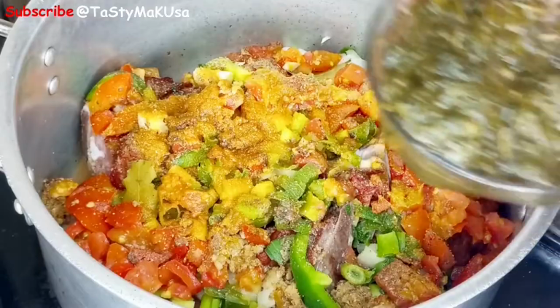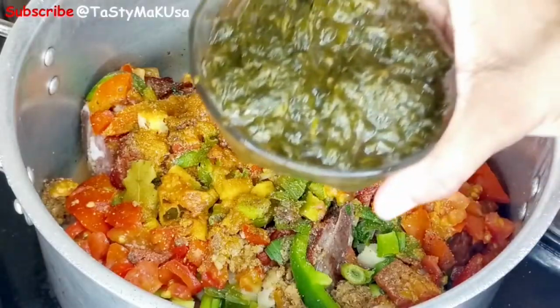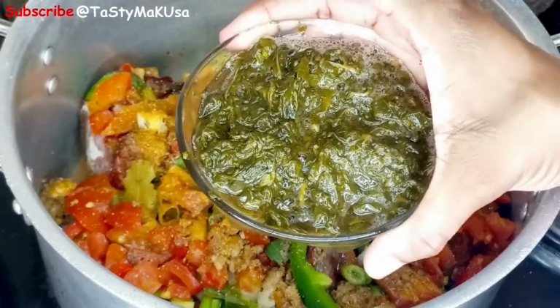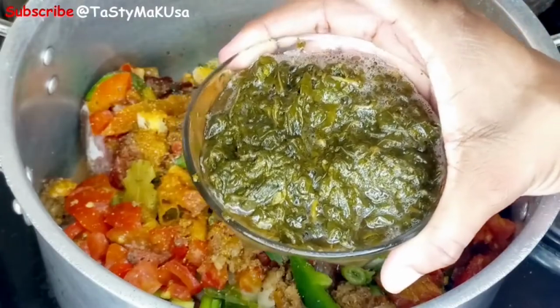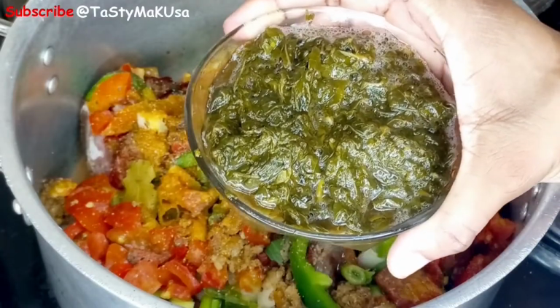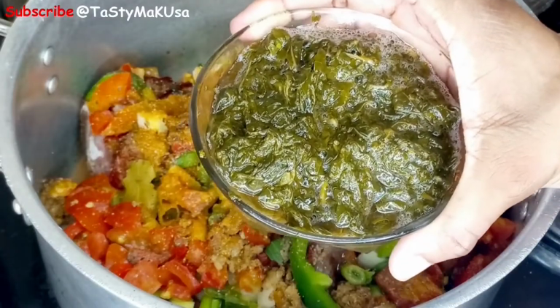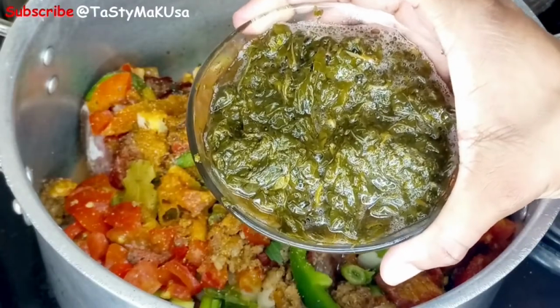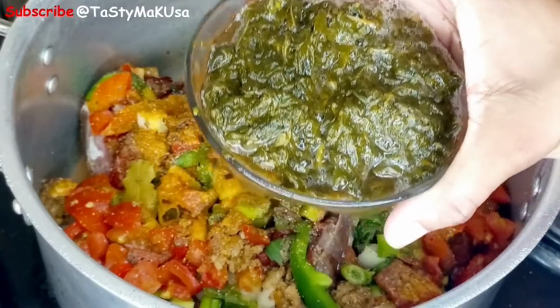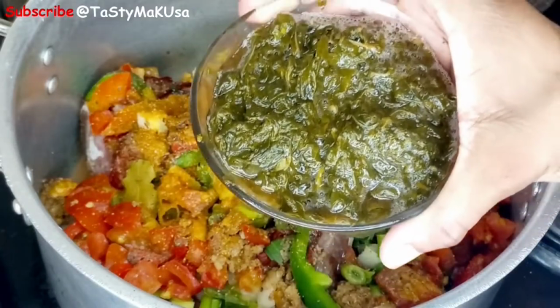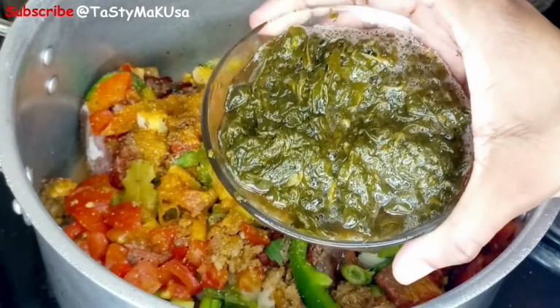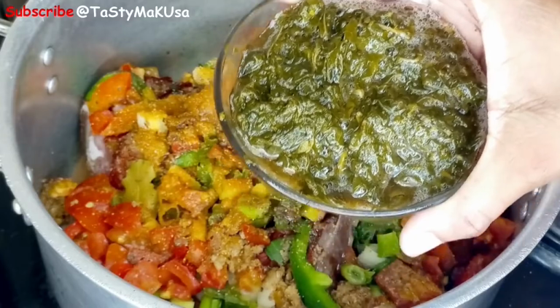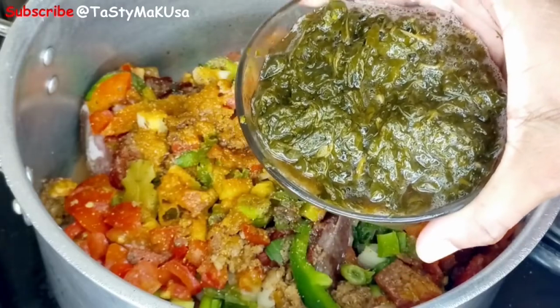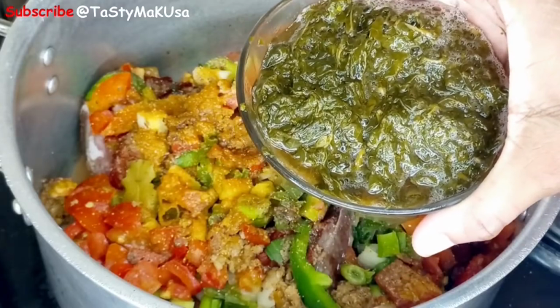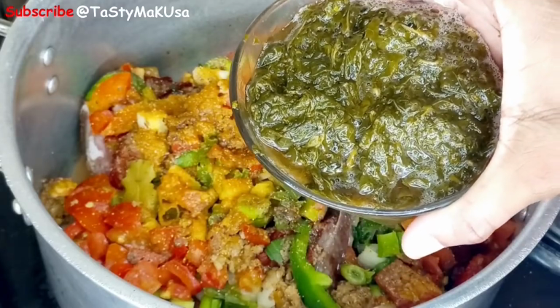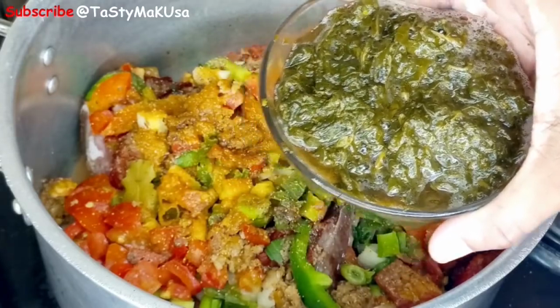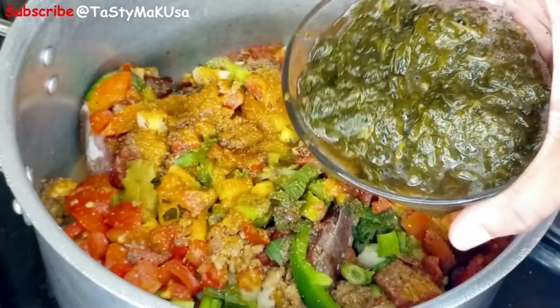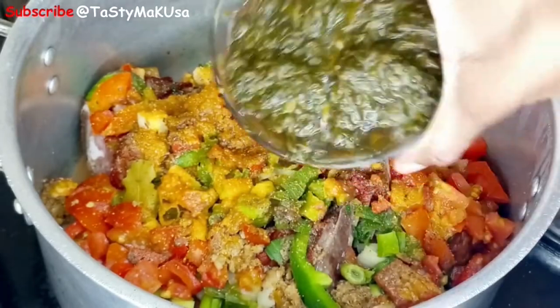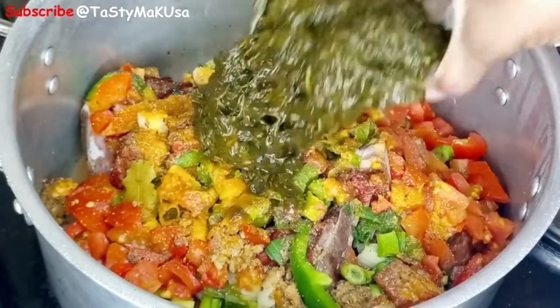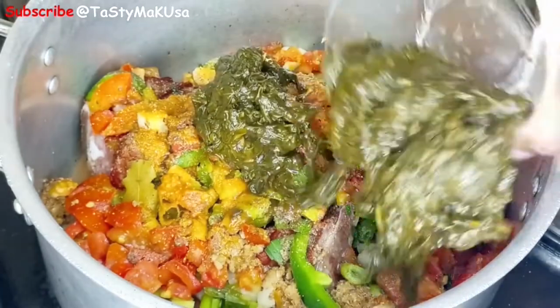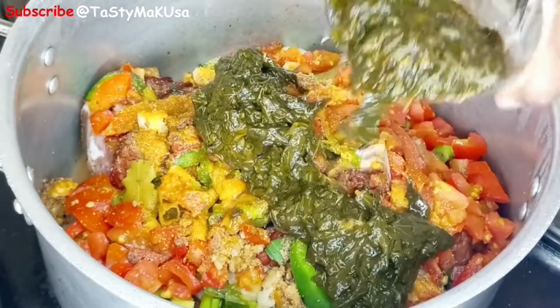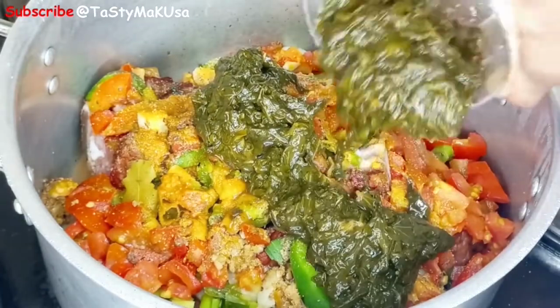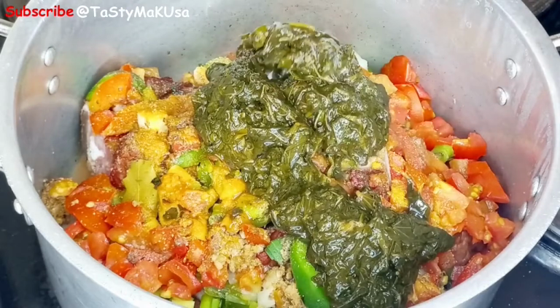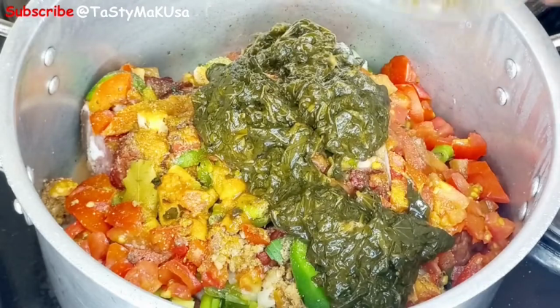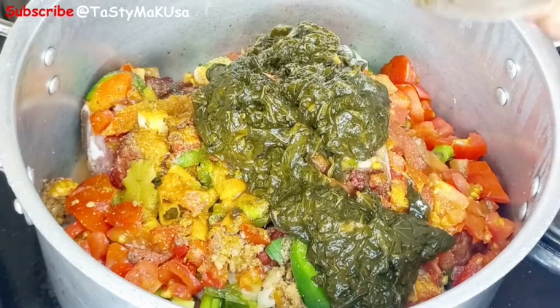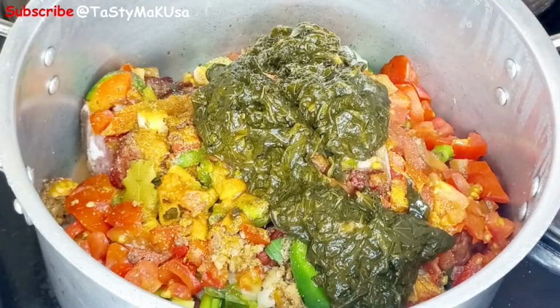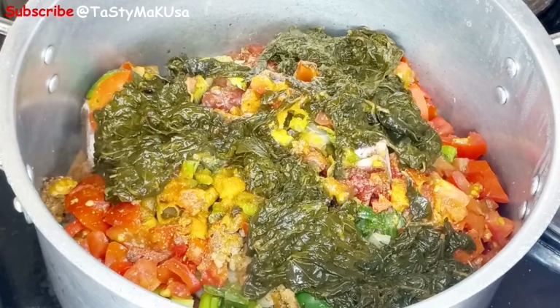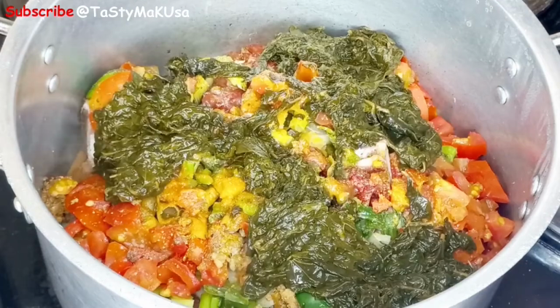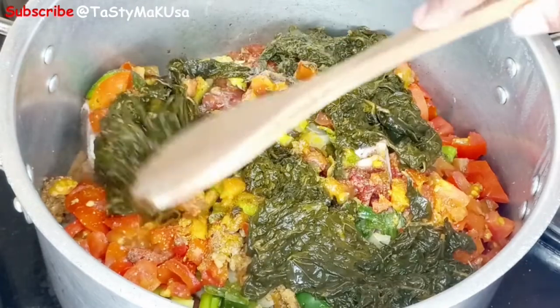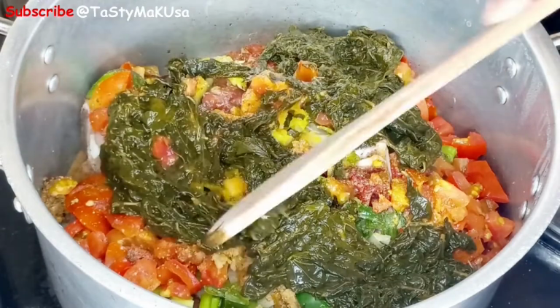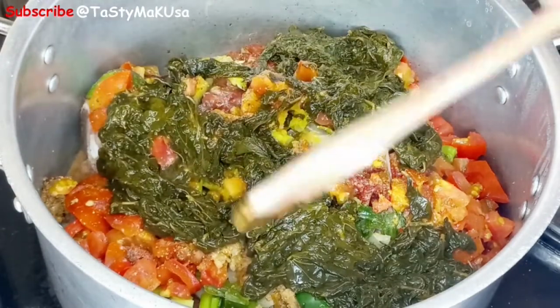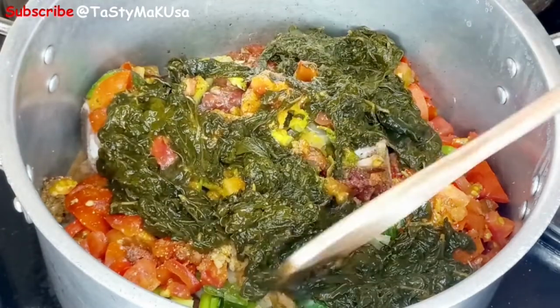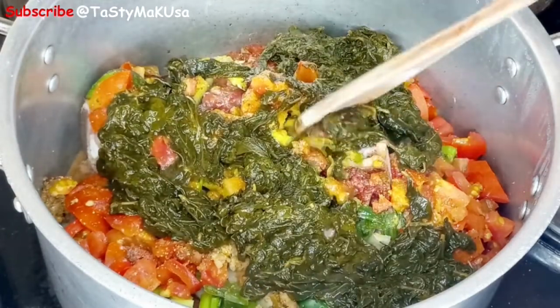Sorry guys, I forgot to show you another main ingredient which is bitter leaves. We call it ngay ngay in my language. It will all boil together and then from there we'll come and add the palm base soup.